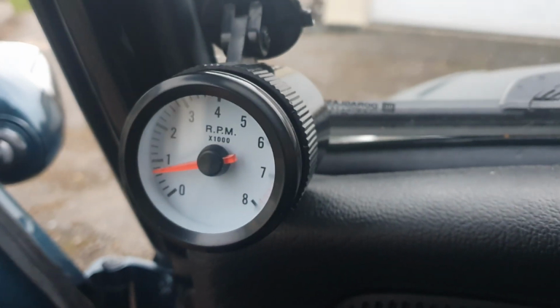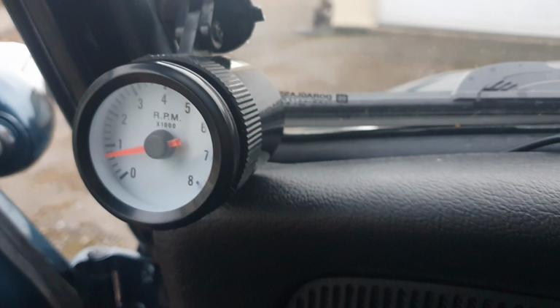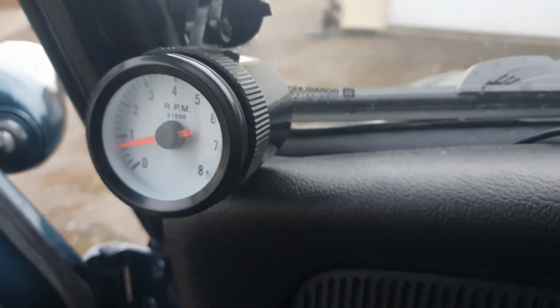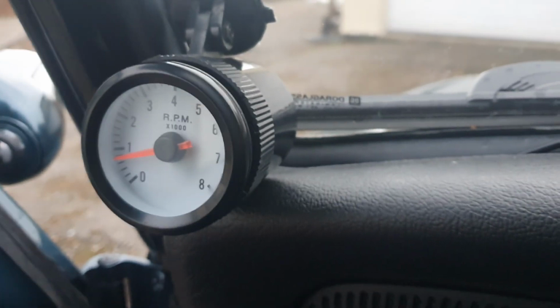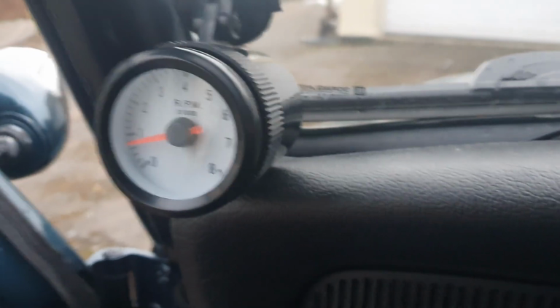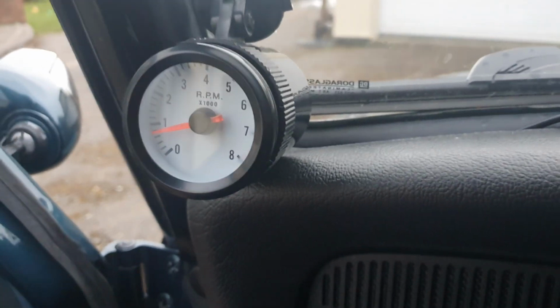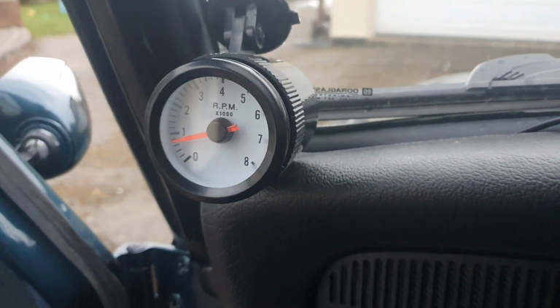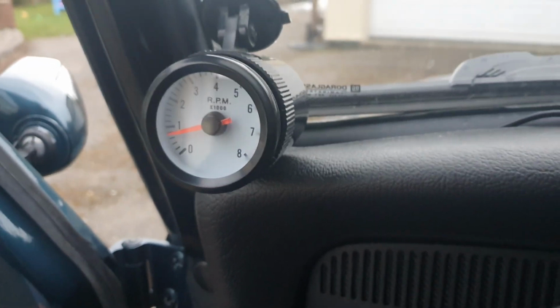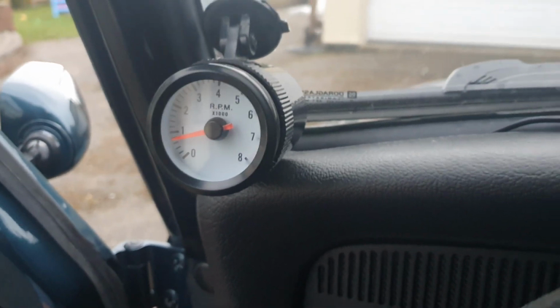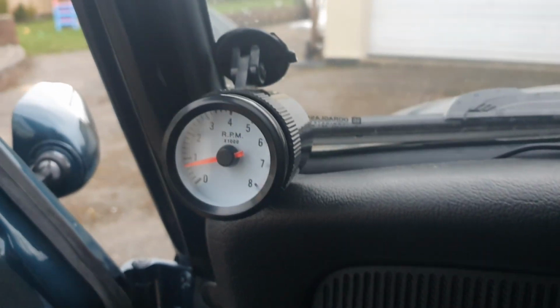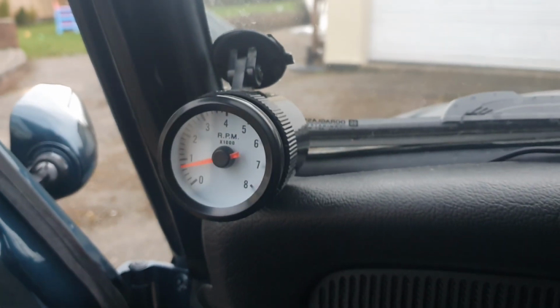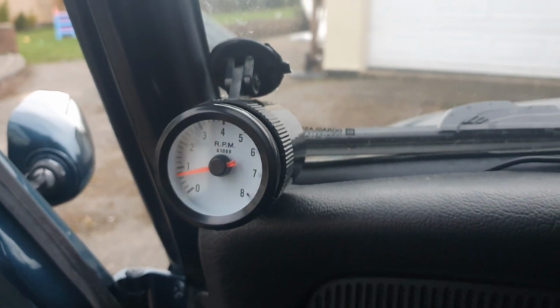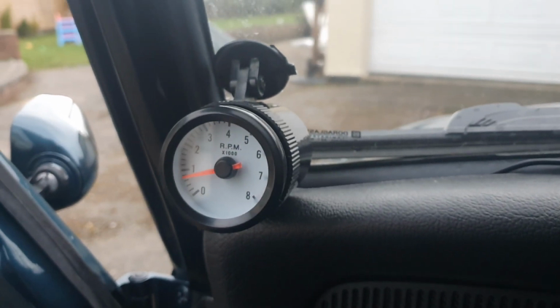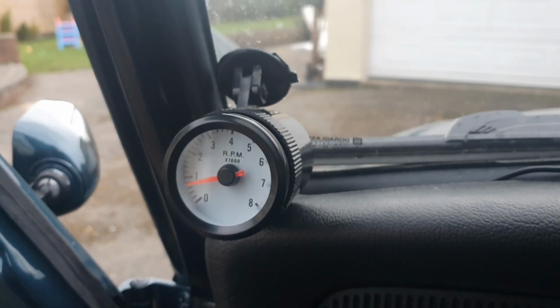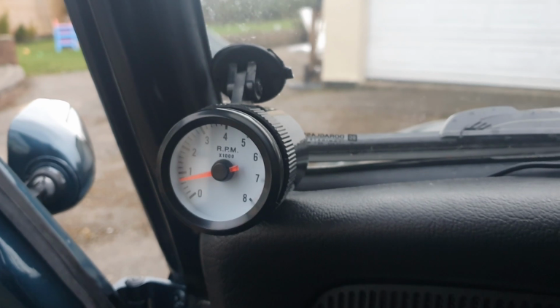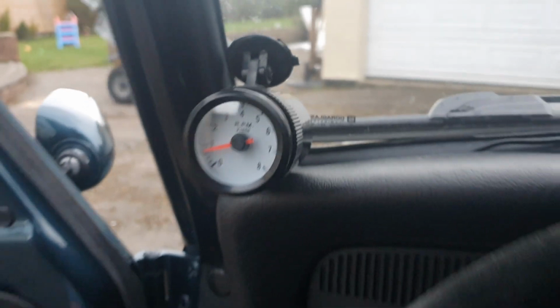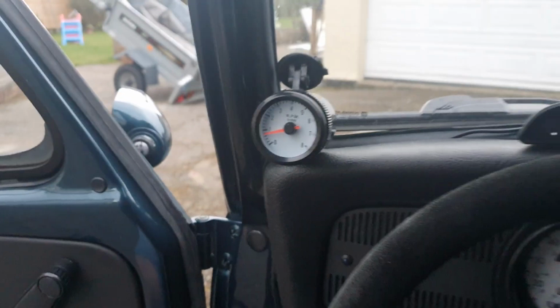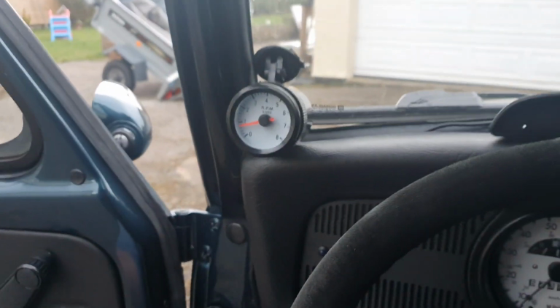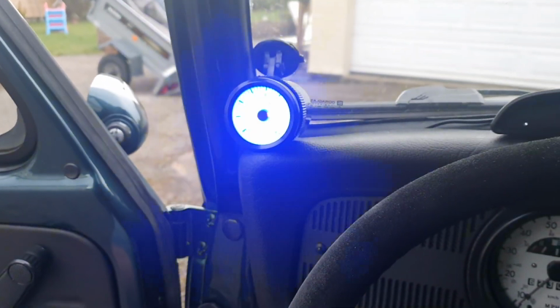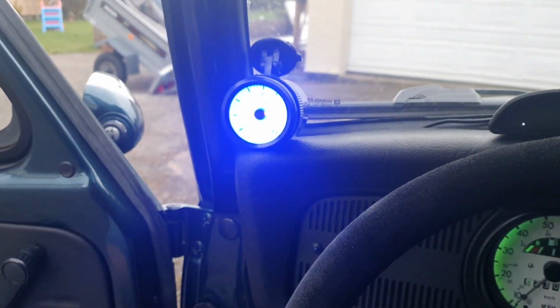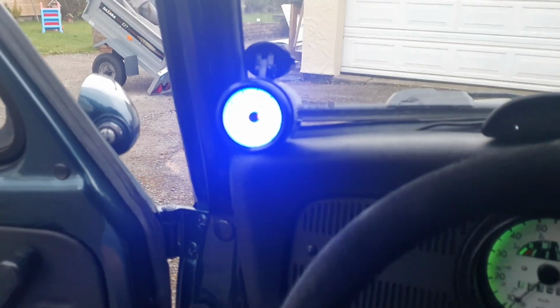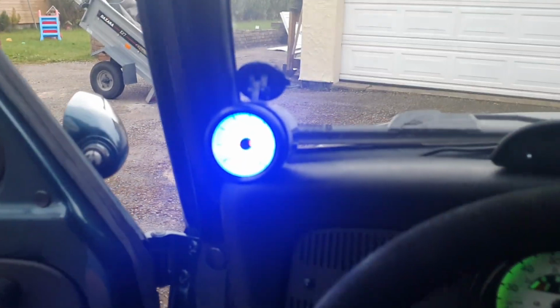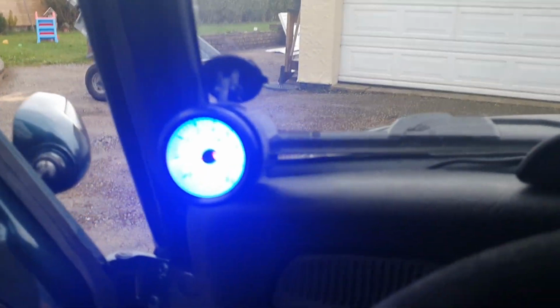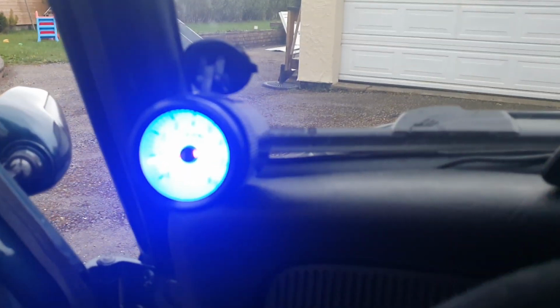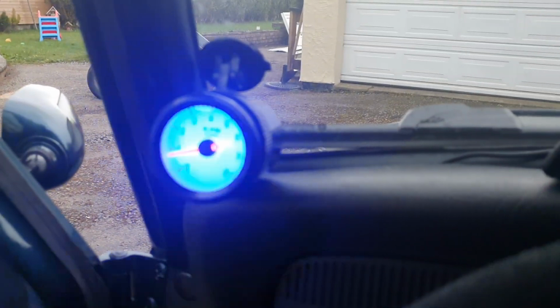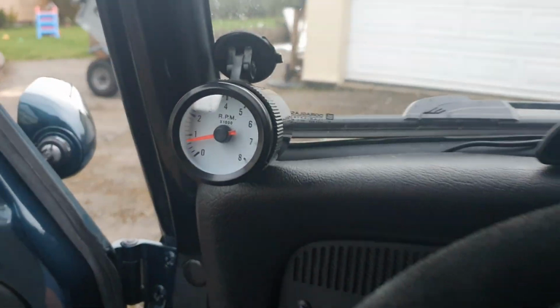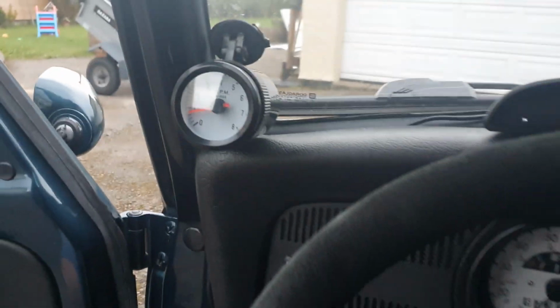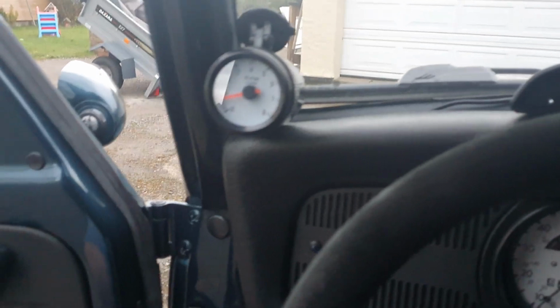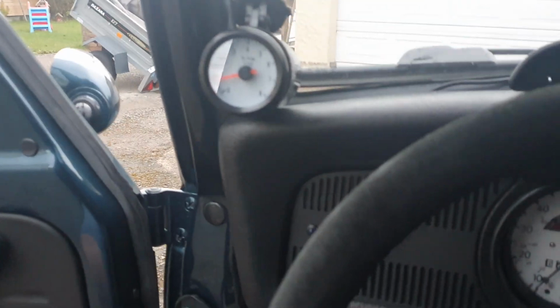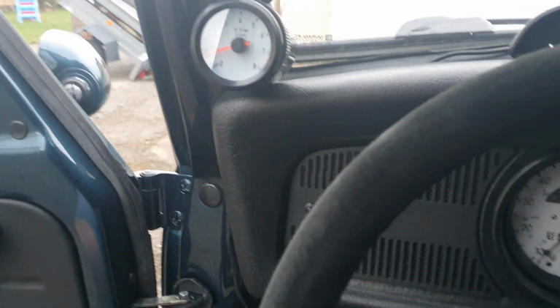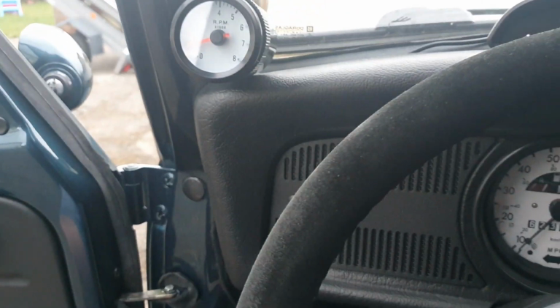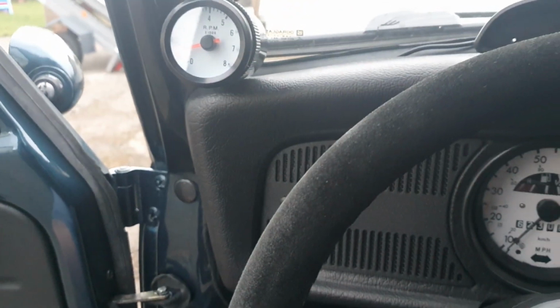There's five wires on this particular one: an earth, a live — as in constant live — an ignition live, and there's one for a light as well. So when you put the lights on, it lights up — a bit bright. The fifth wire is the signal wire.